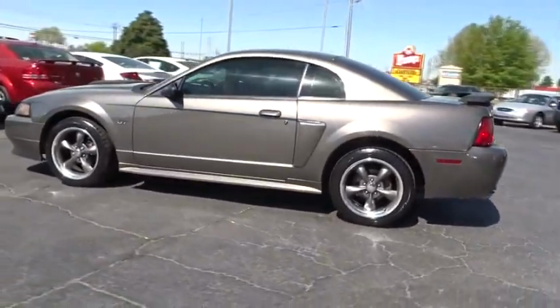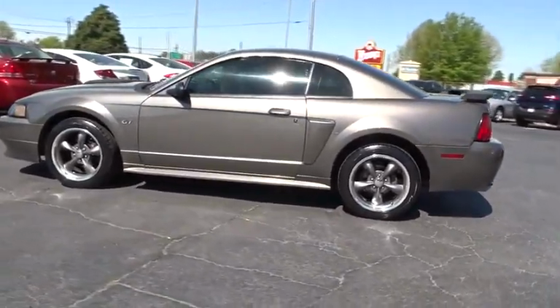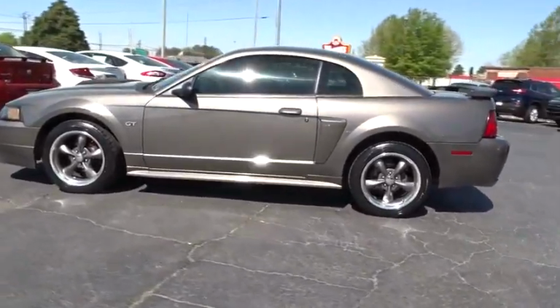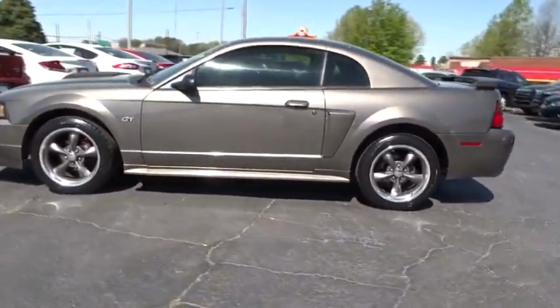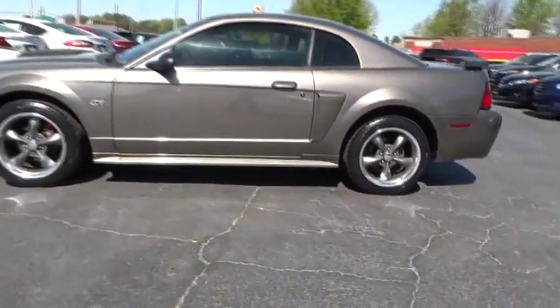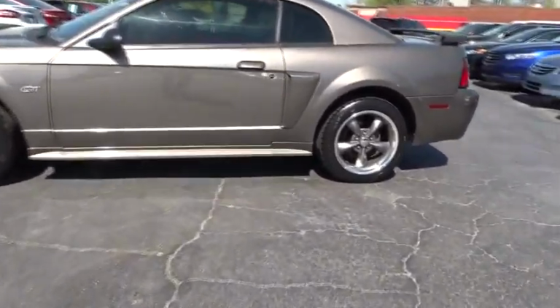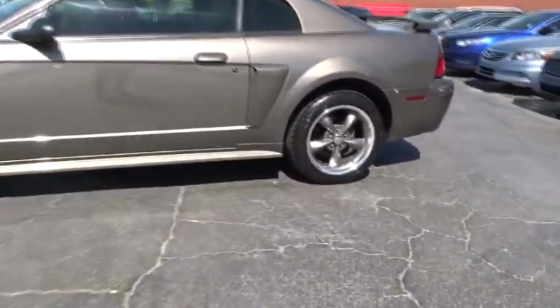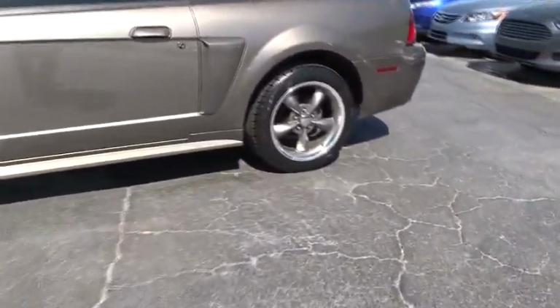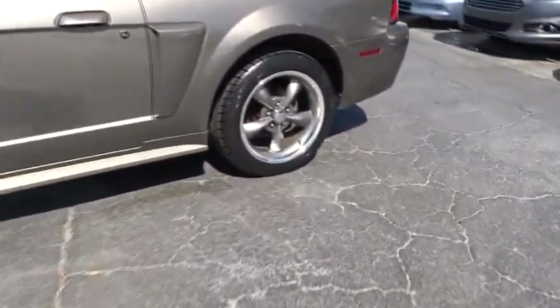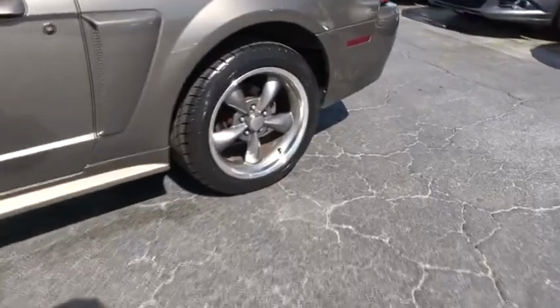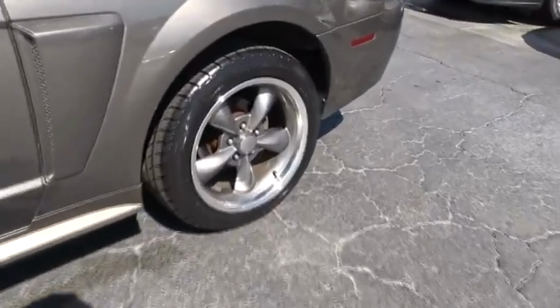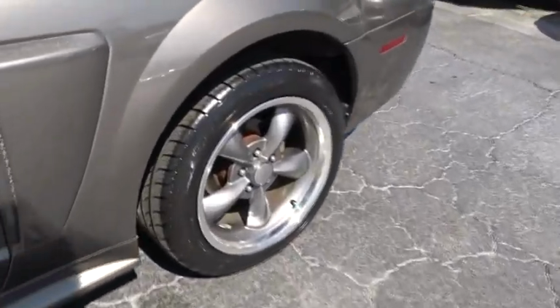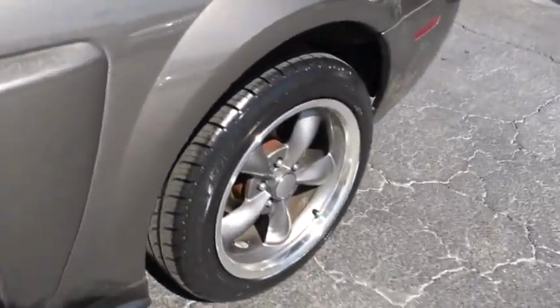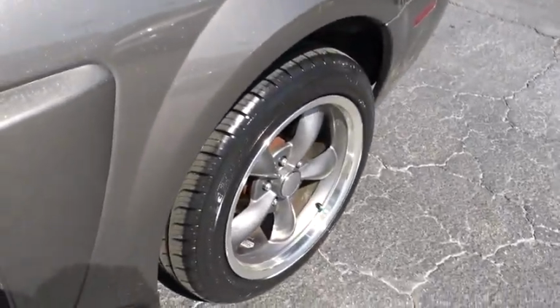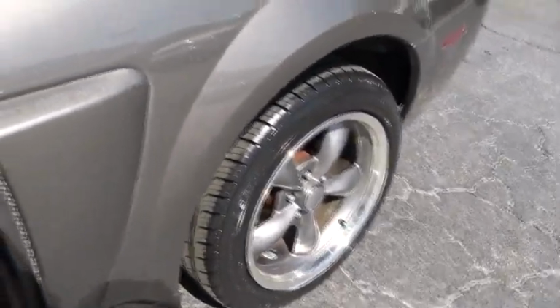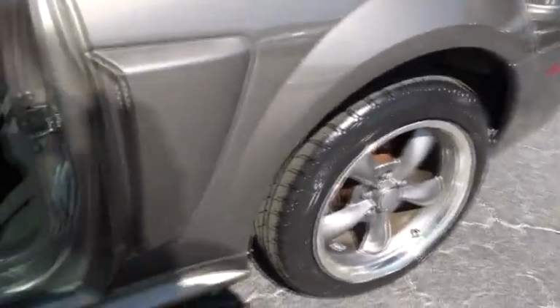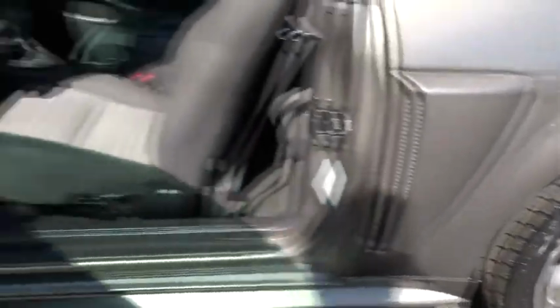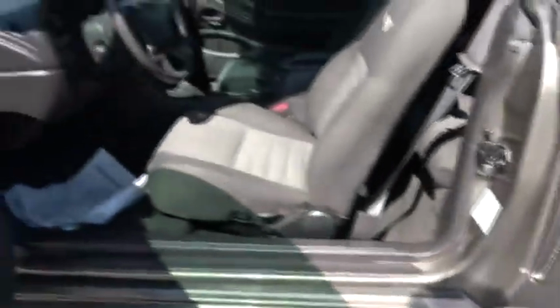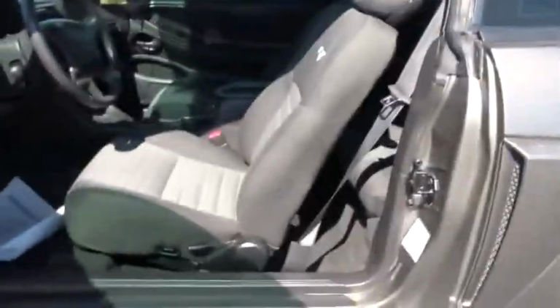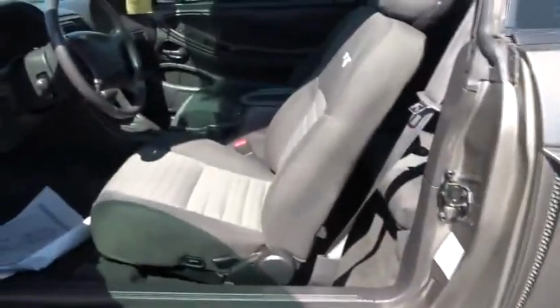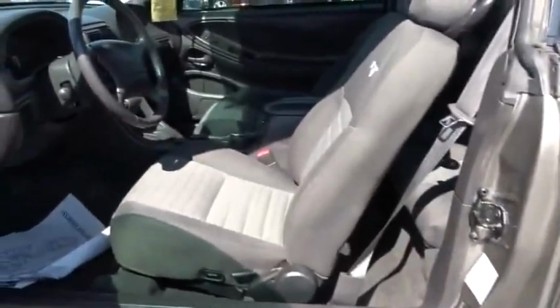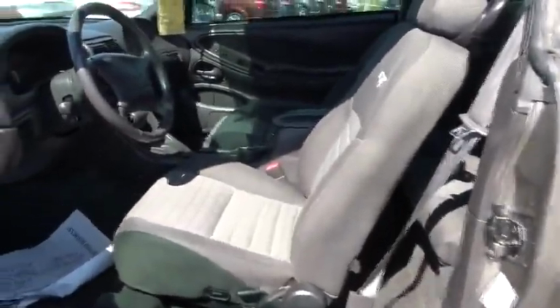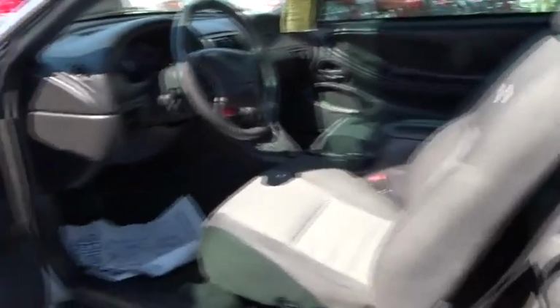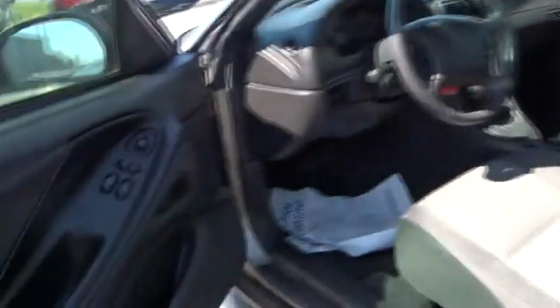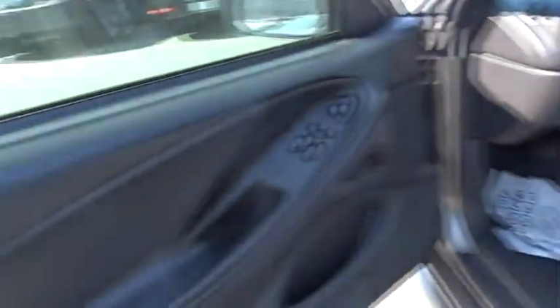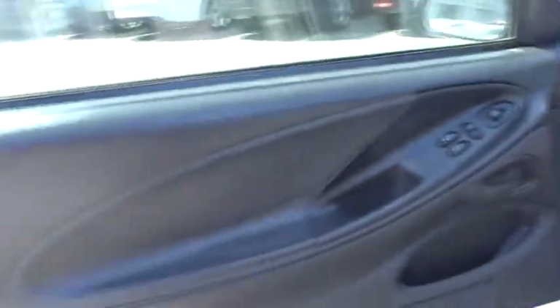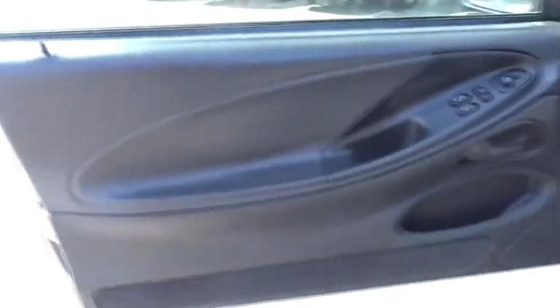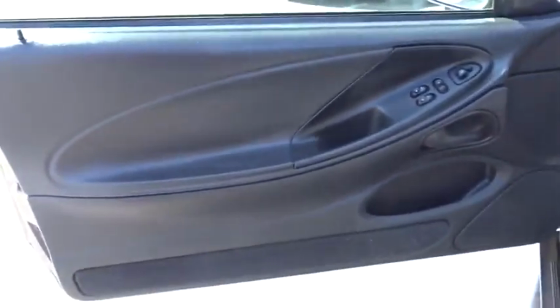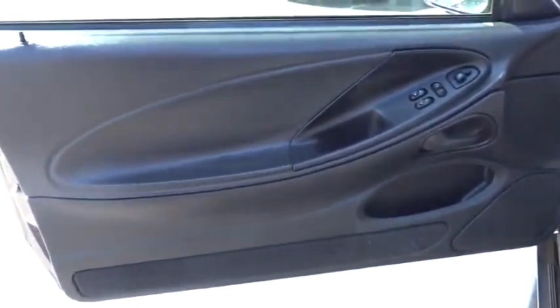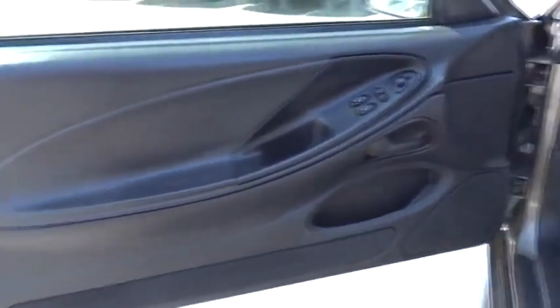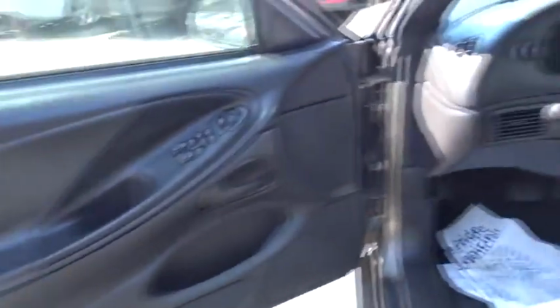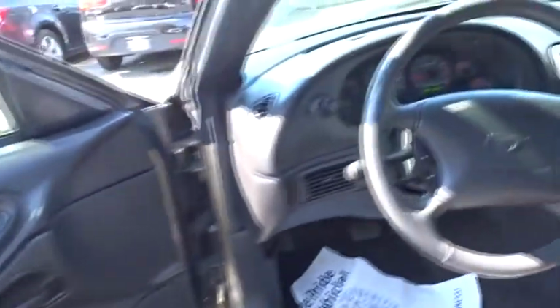Floor mats, aluminum wheels, rear defrost, AM FM stereo radio, CD player, power windows, bucket seats, power door locks, passenger airbag, fog lamps, air conditioning.